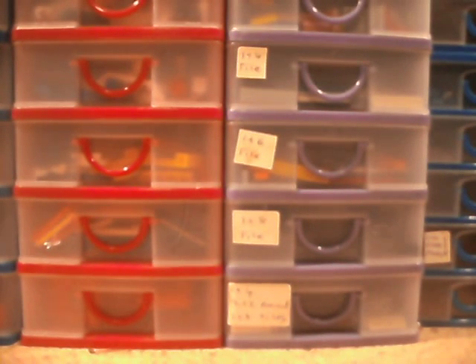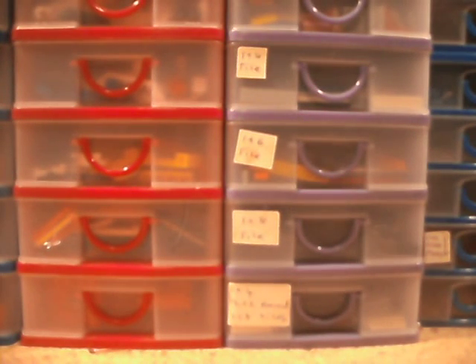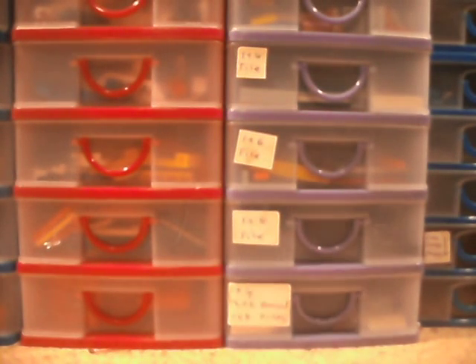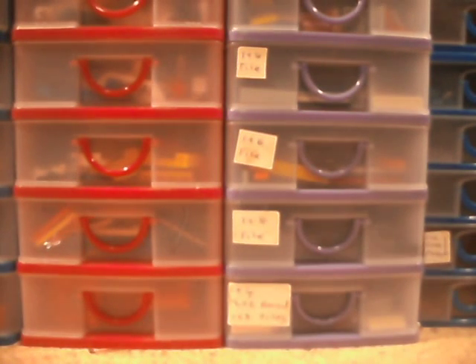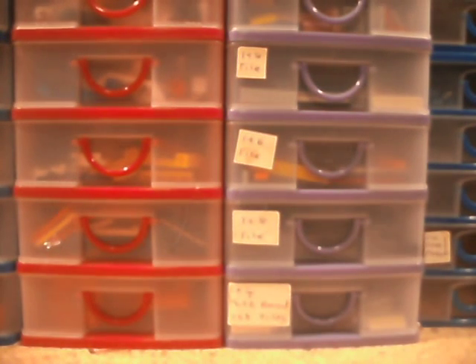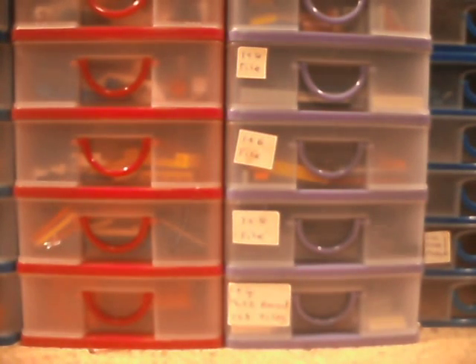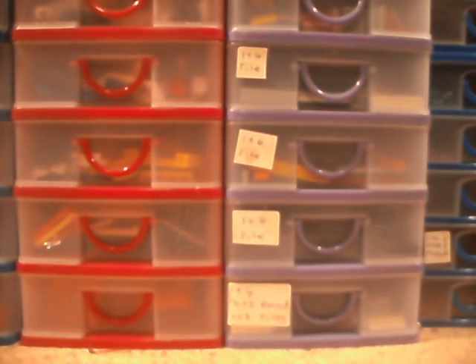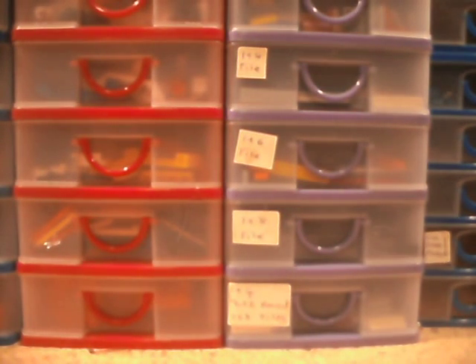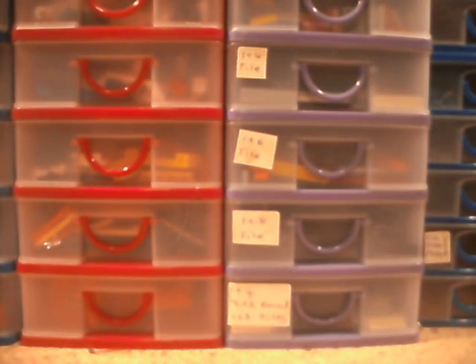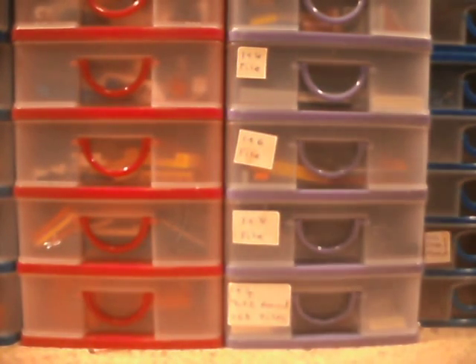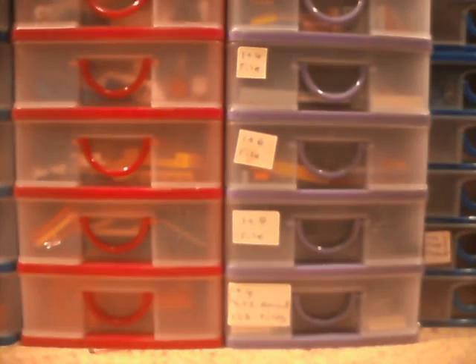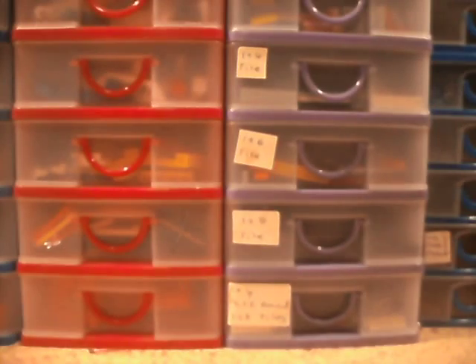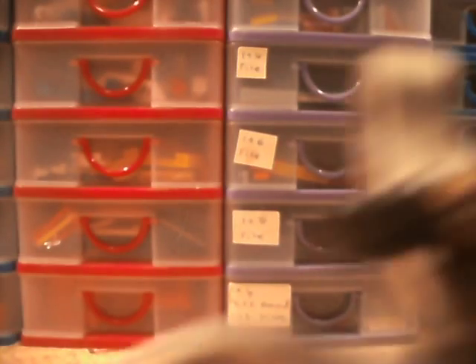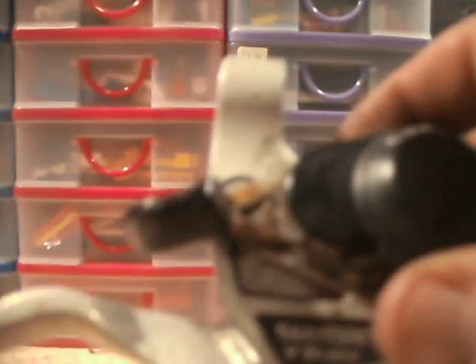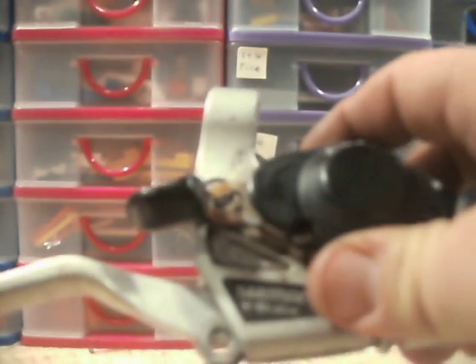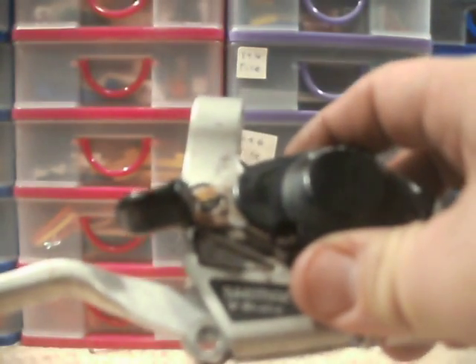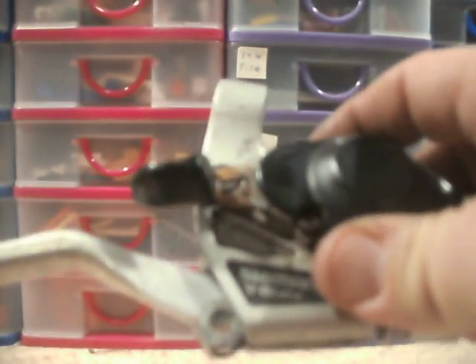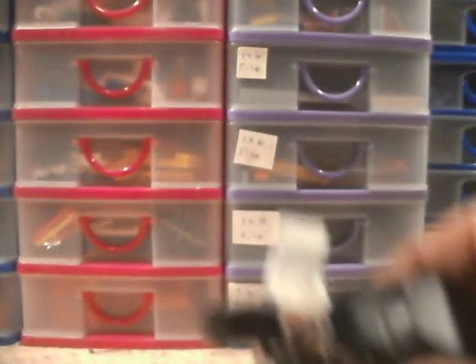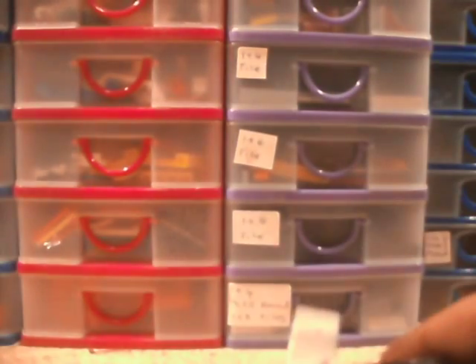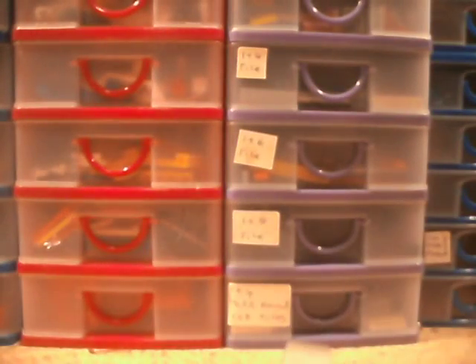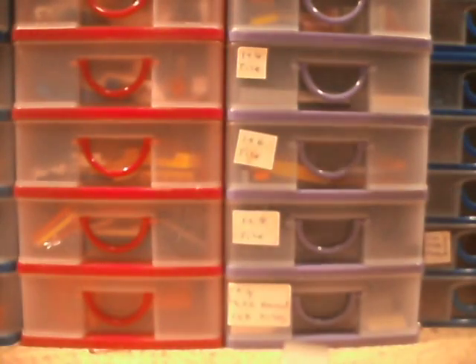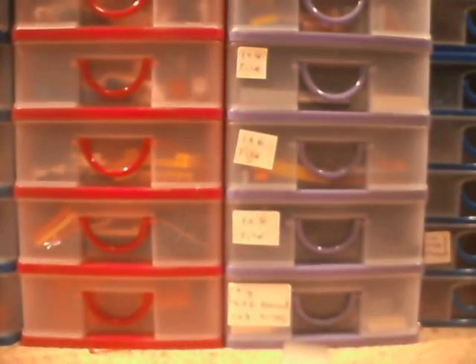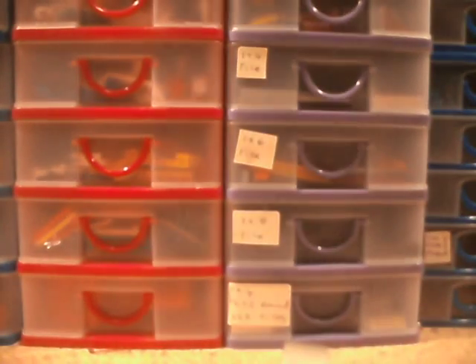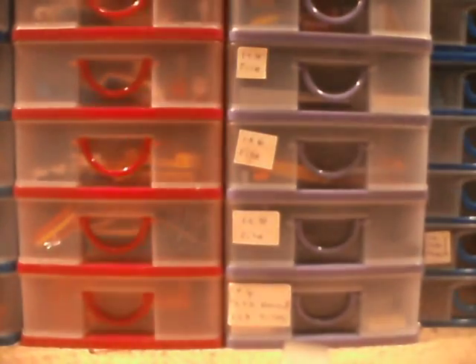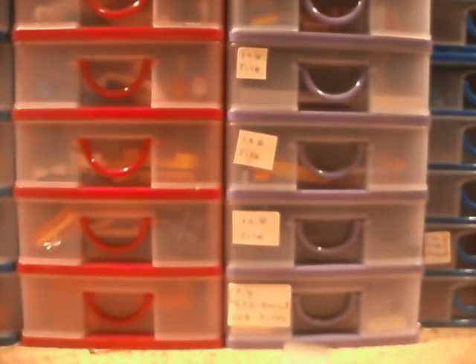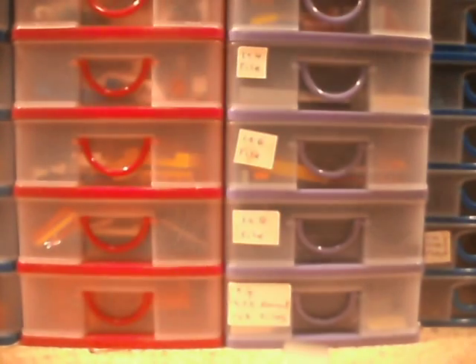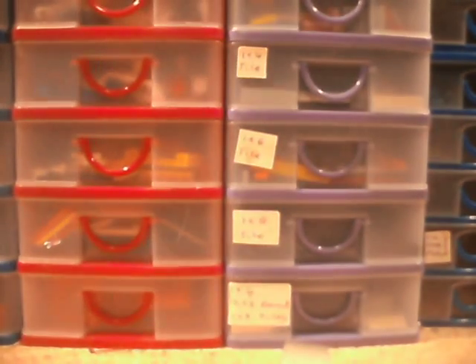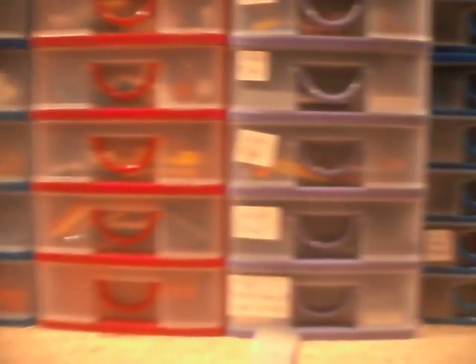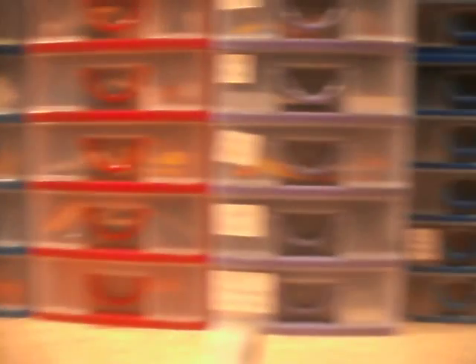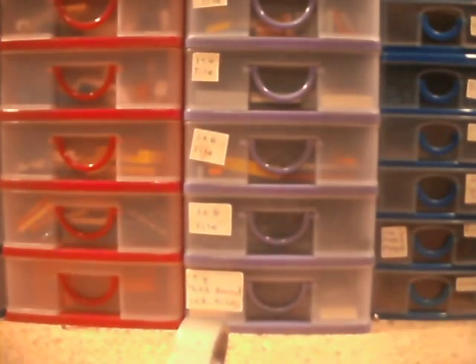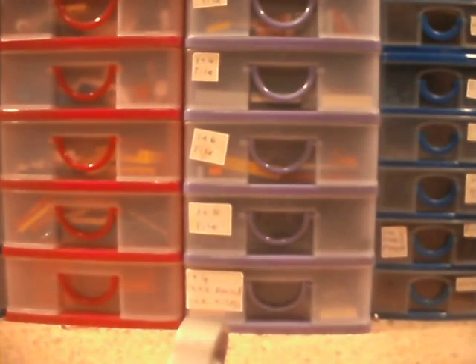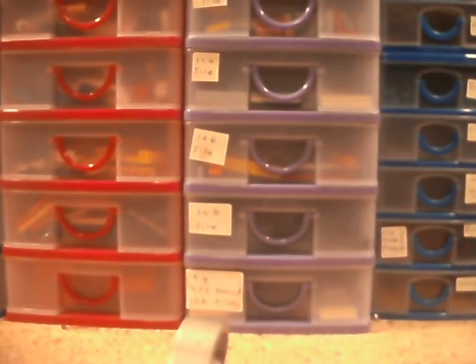Hi guys. In this video I thought we'd take a look inside these and try and find out why they're not working properly. That's the idea.